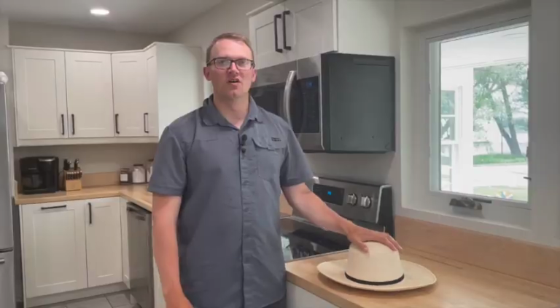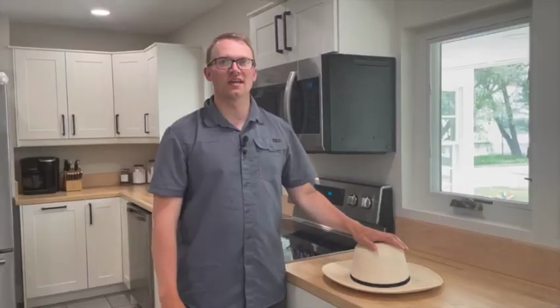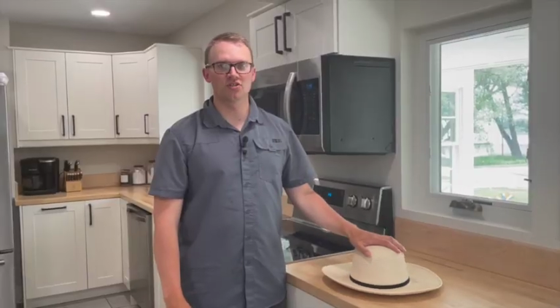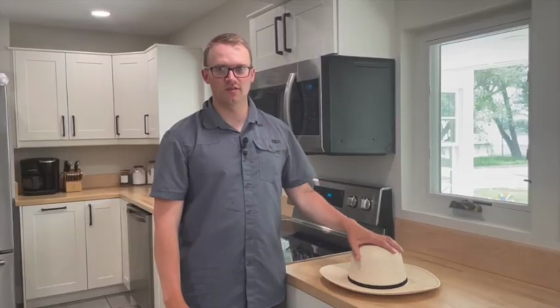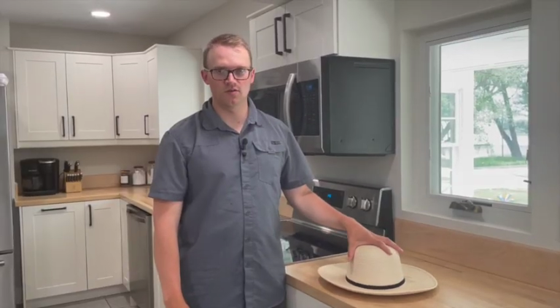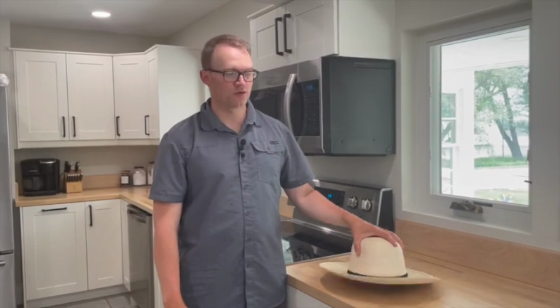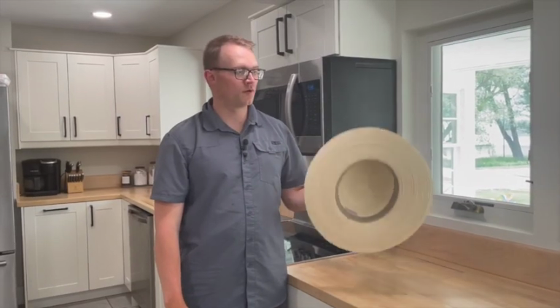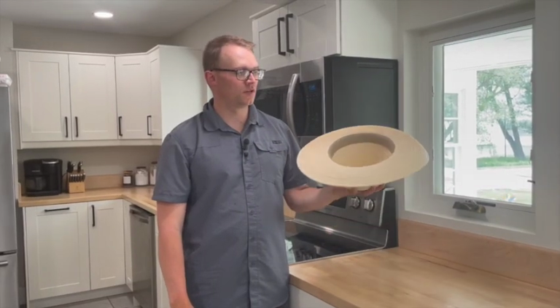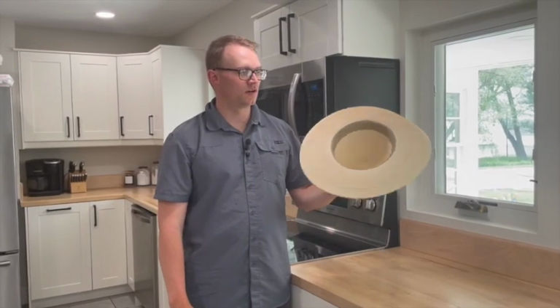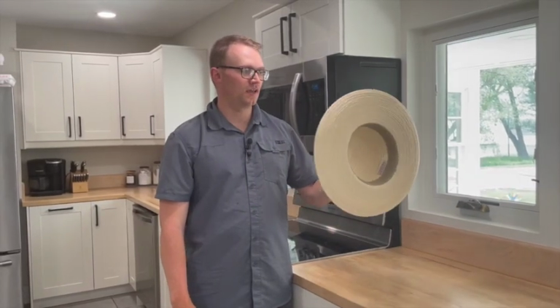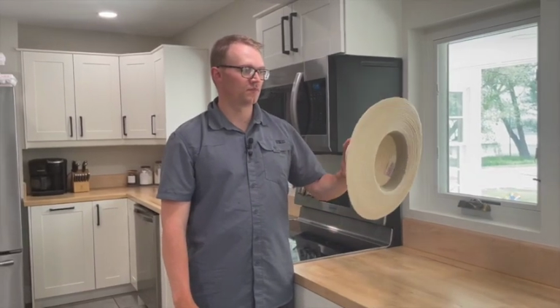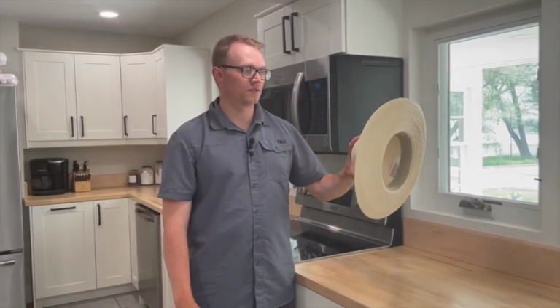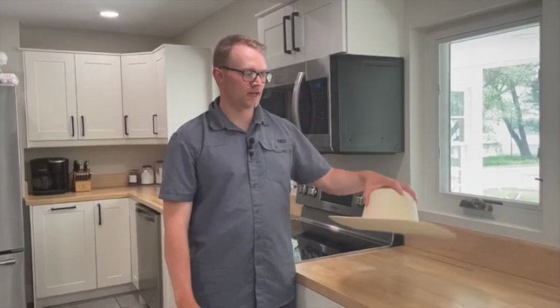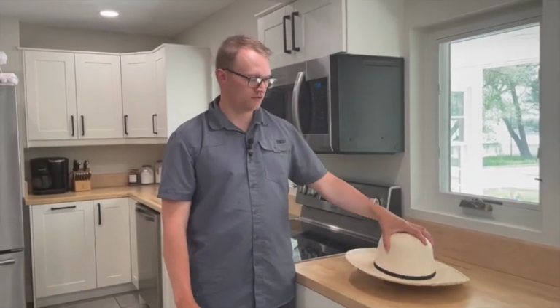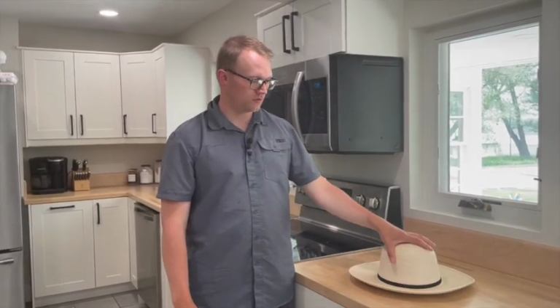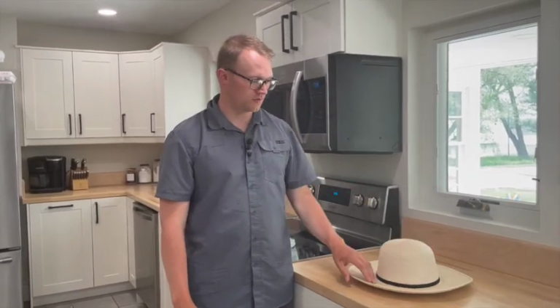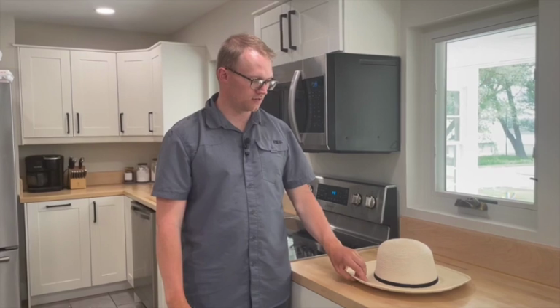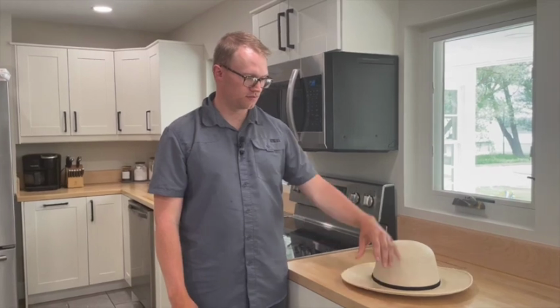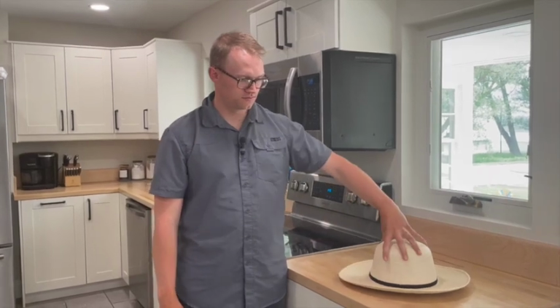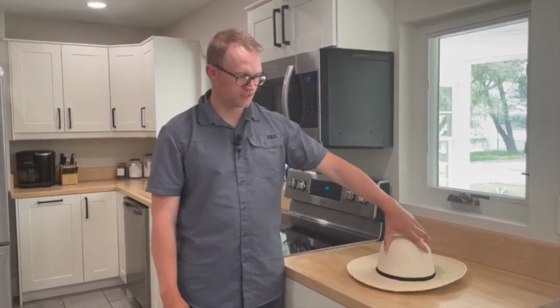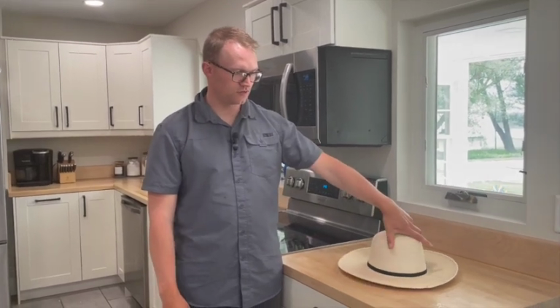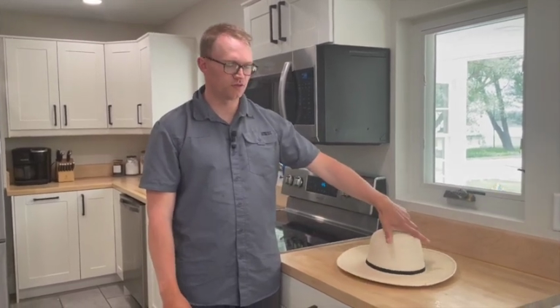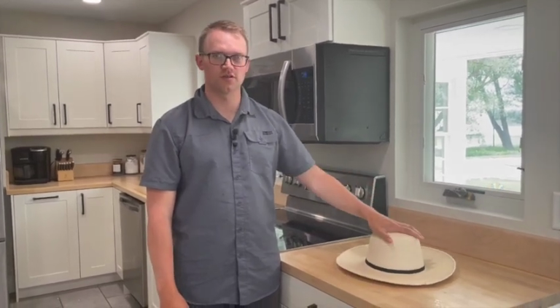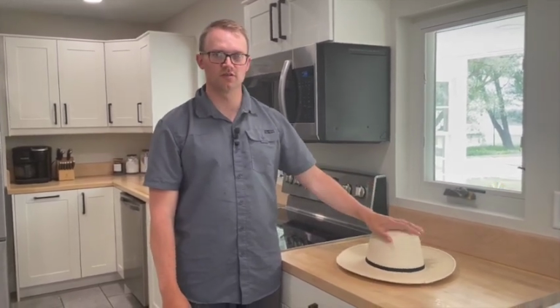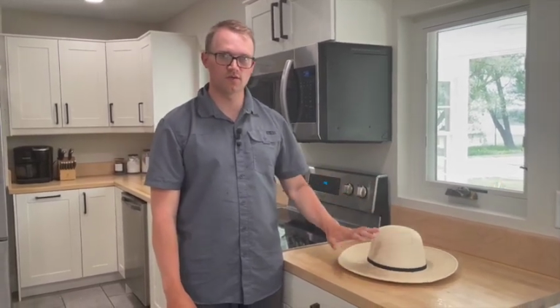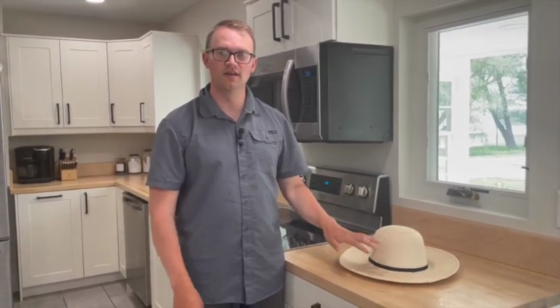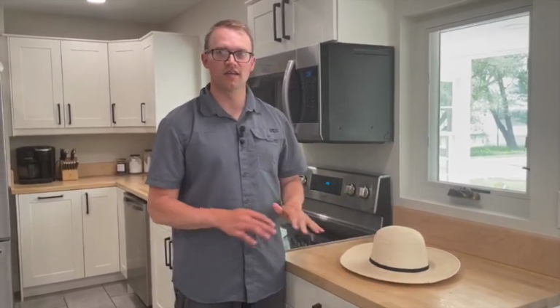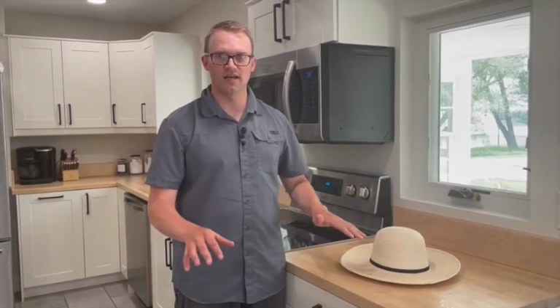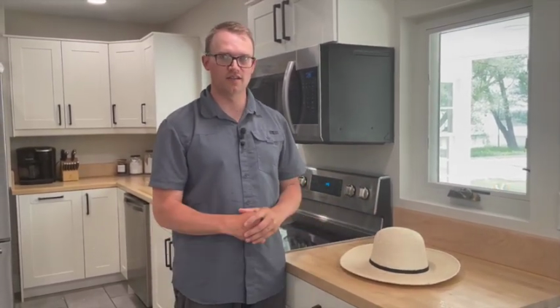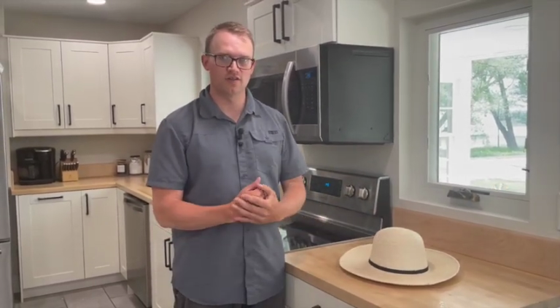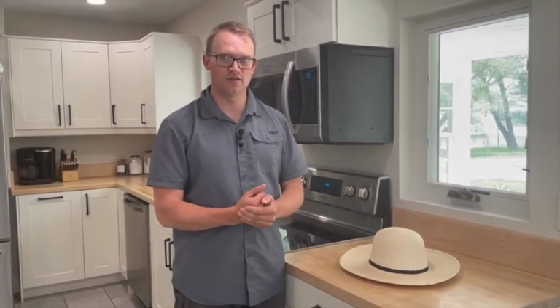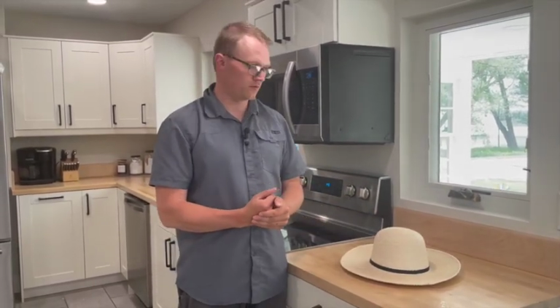Today I'm going to show you how to do a buckaroo bowl on a palm leaf hat. Usually when you get them they kind of look crazy all over, so the first thing we'll do is get it wet, get it flat, and then I'll show you how to do that bowl.